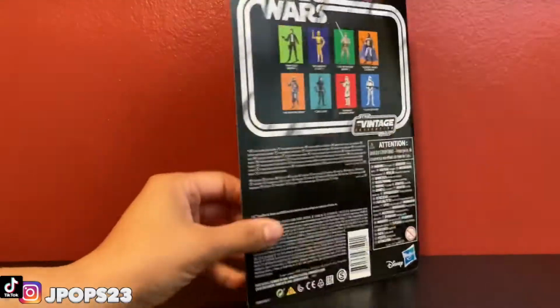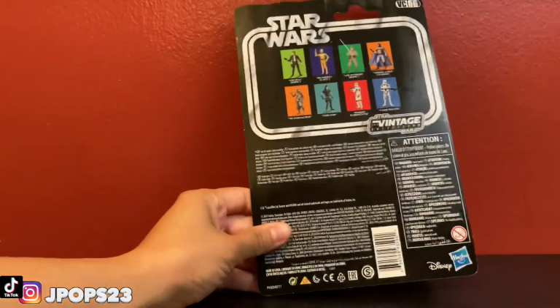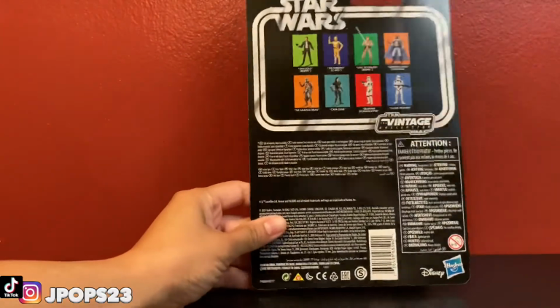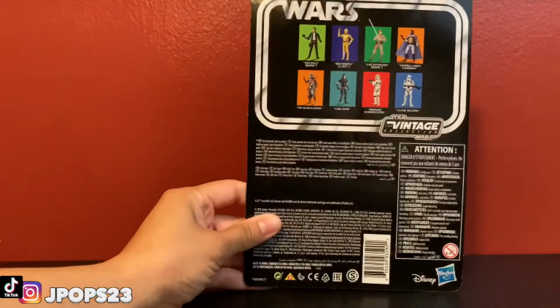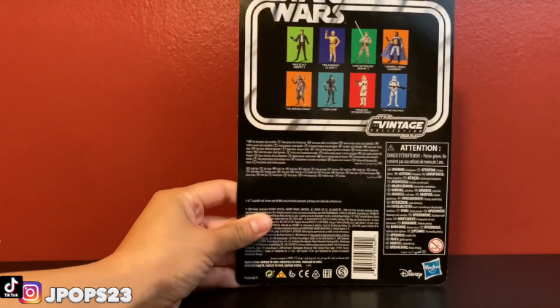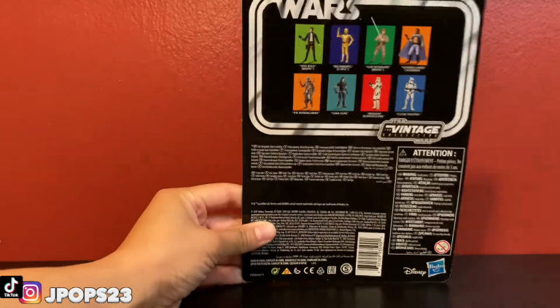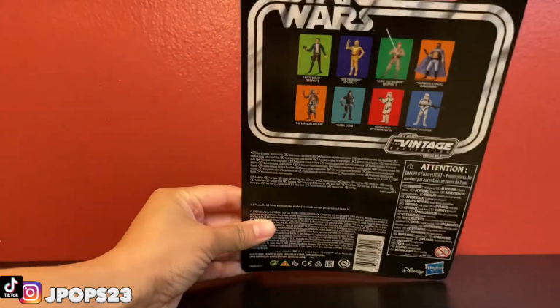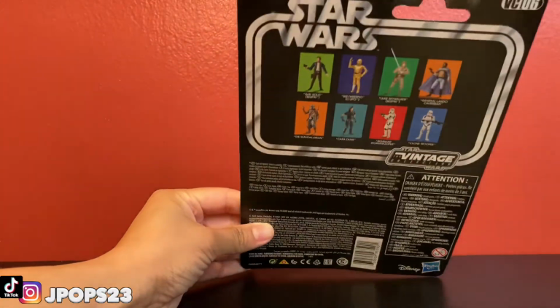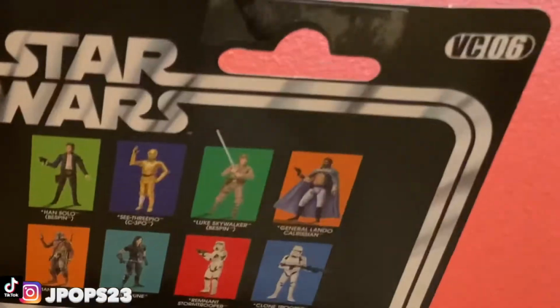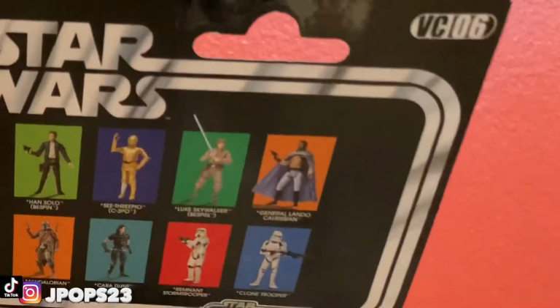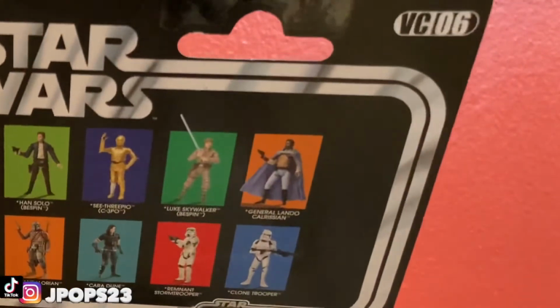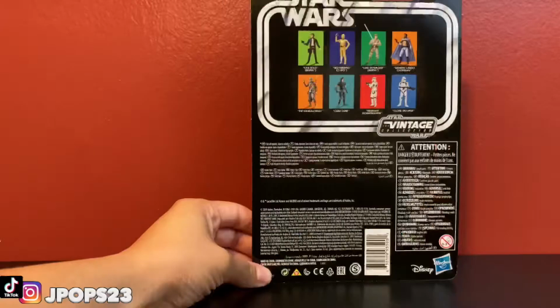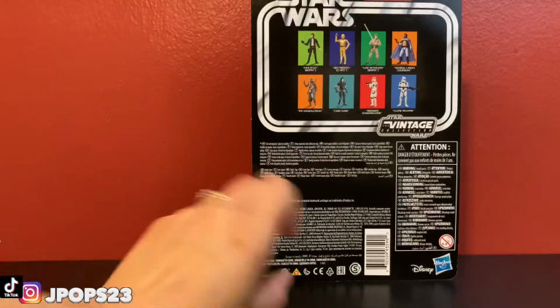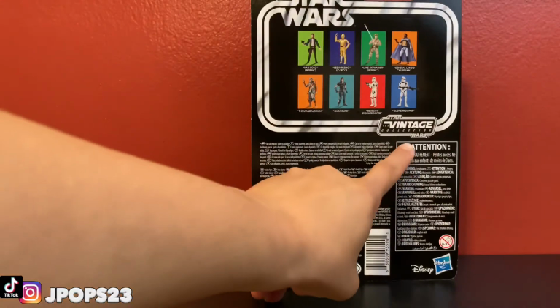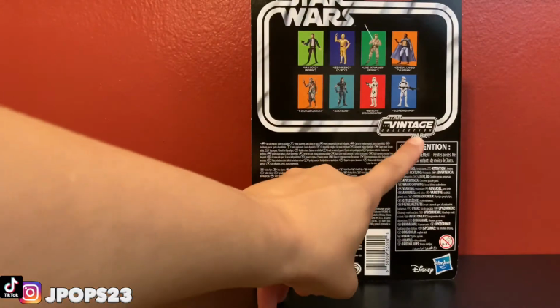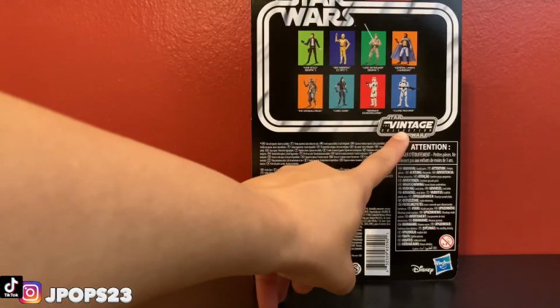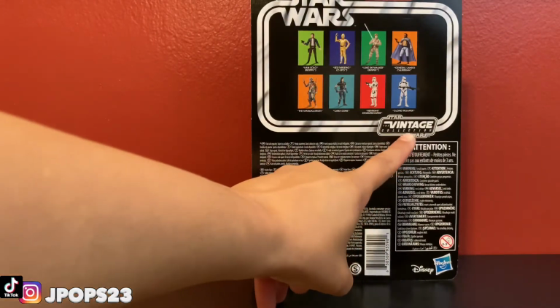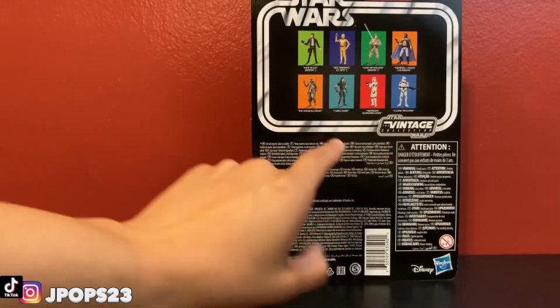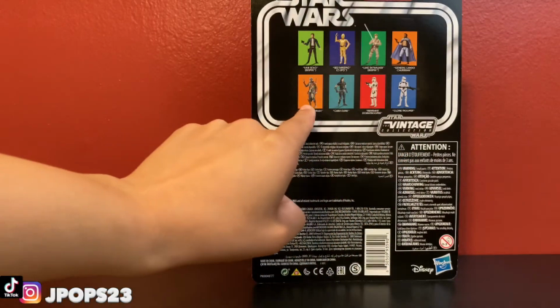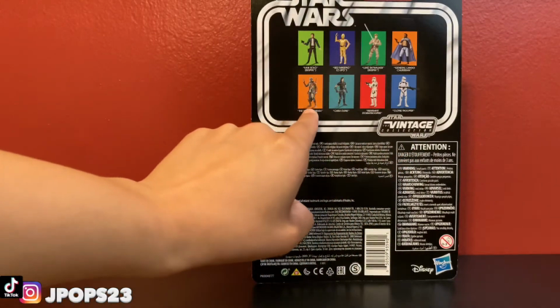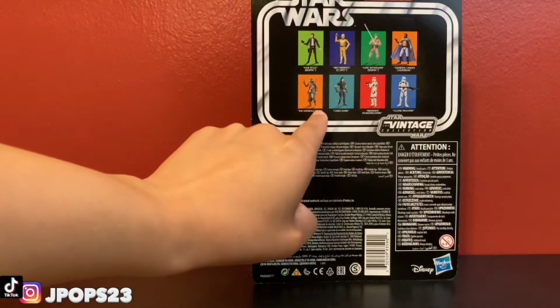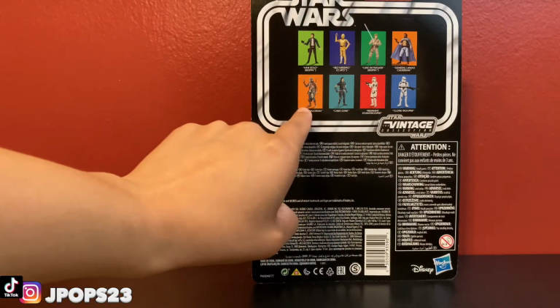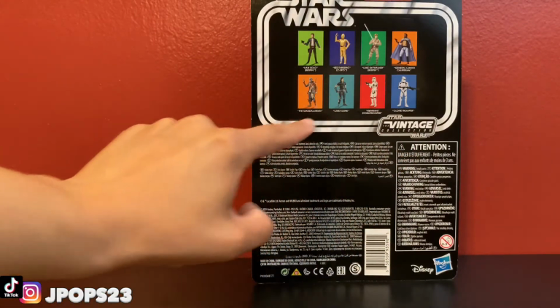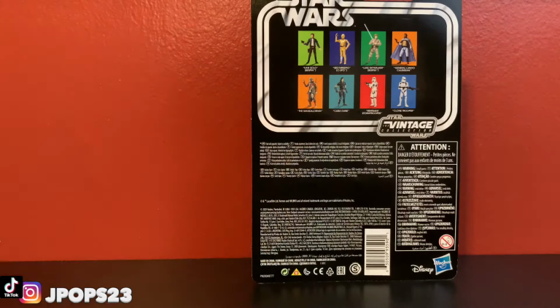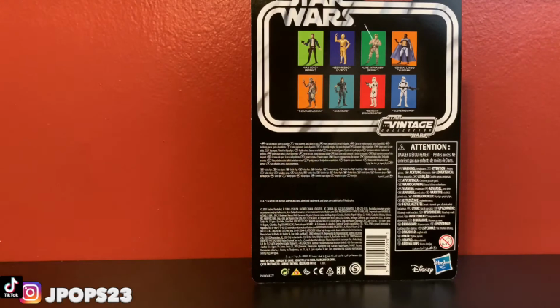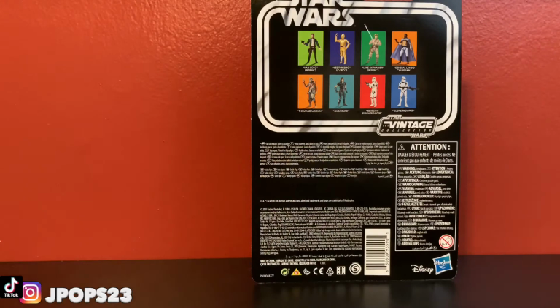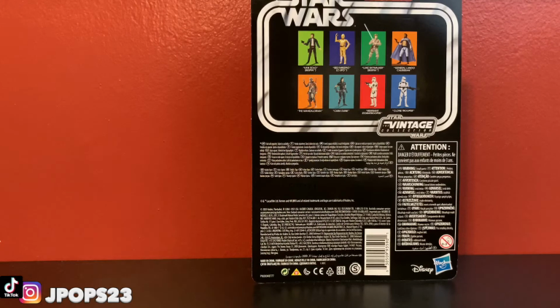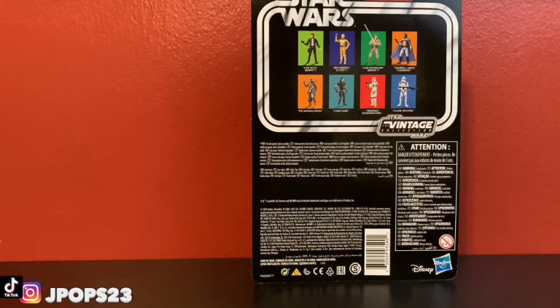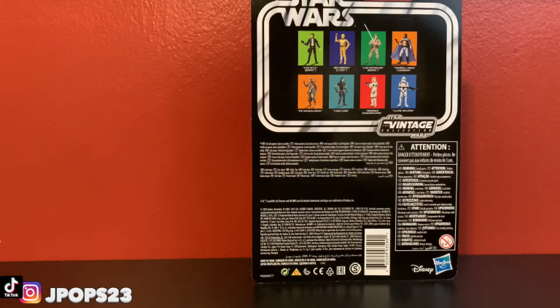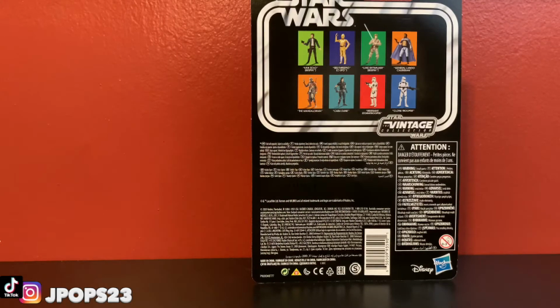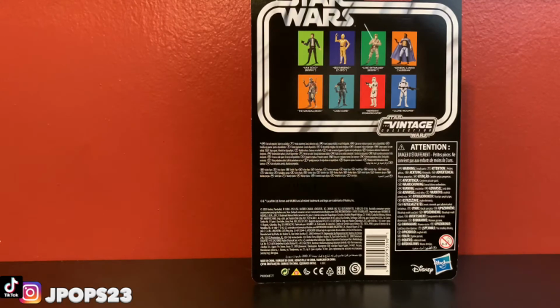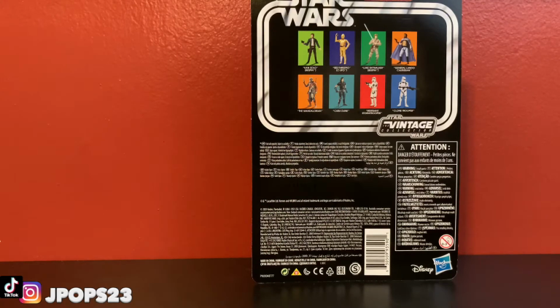On the back of the box we have VC-06. It says Star Wars The Vintage Collection right there. And then we have some of the newer figures on the back, which include The Mandalorian and Cara Dune from the Vintage Collection, which is actually pretty cool.